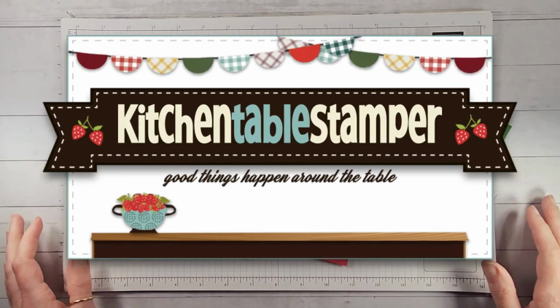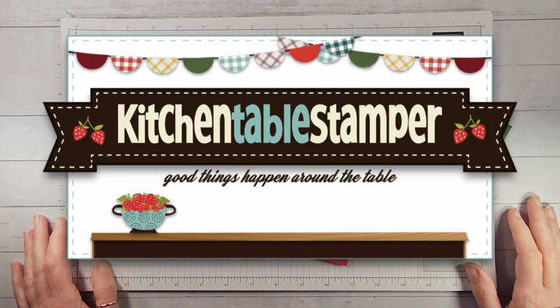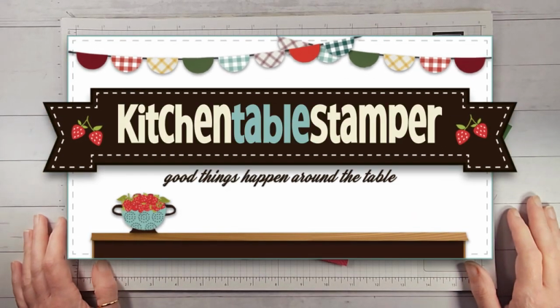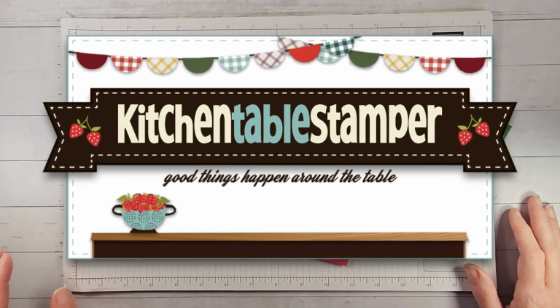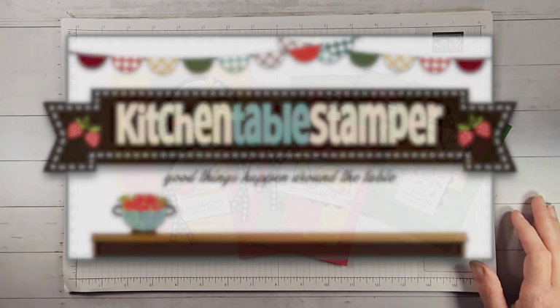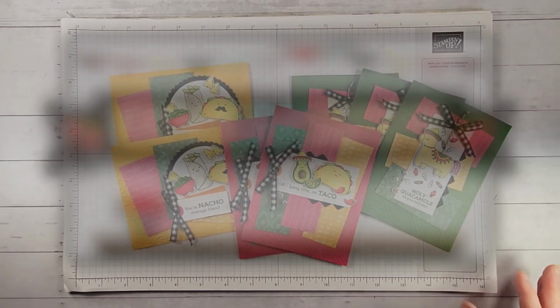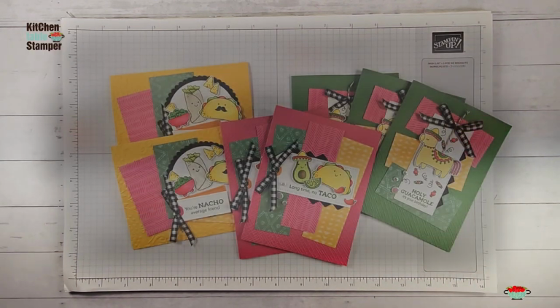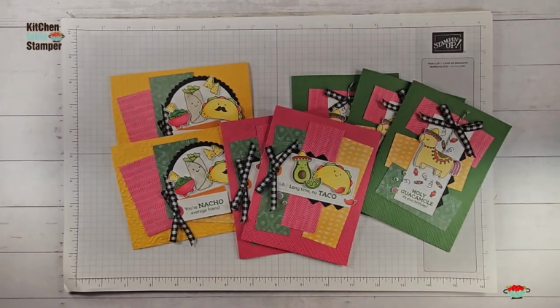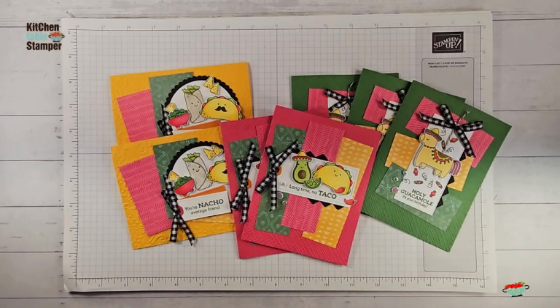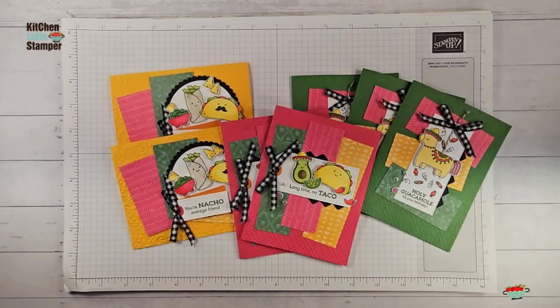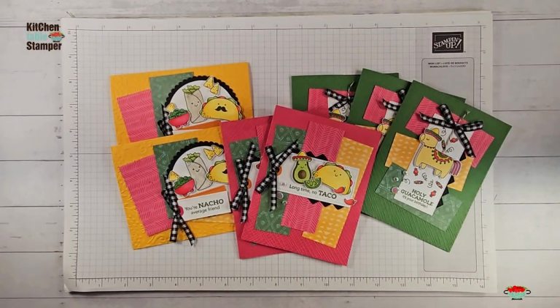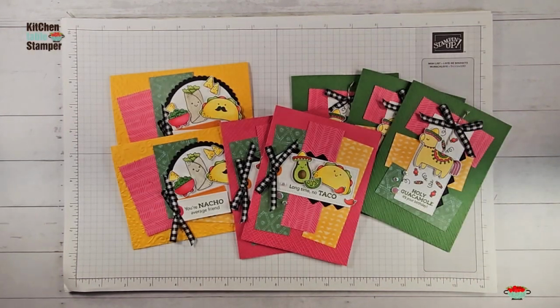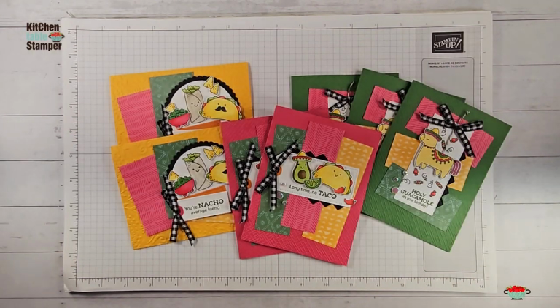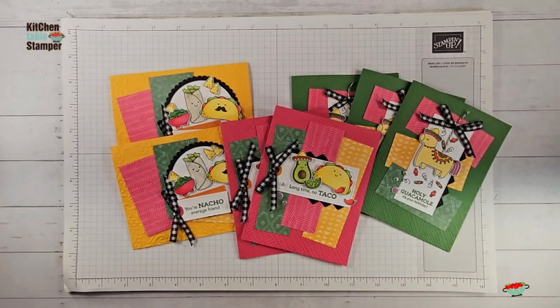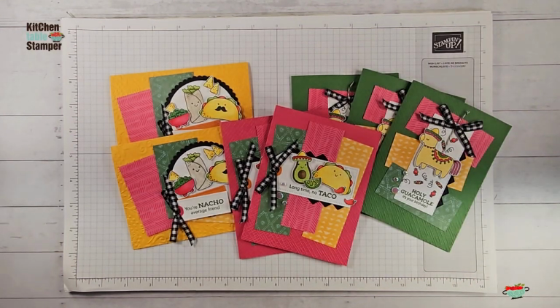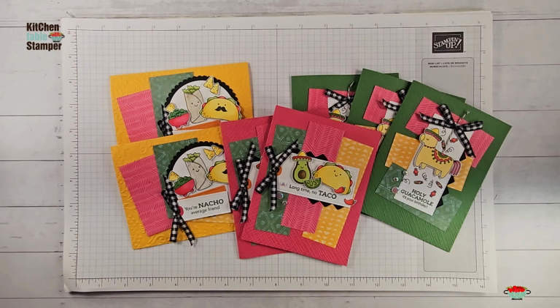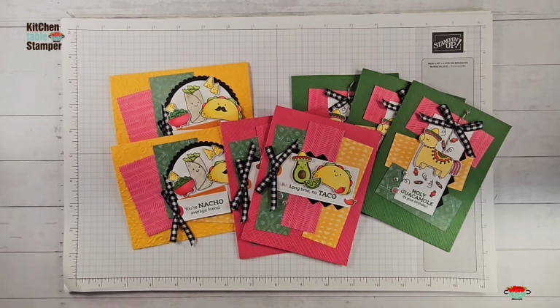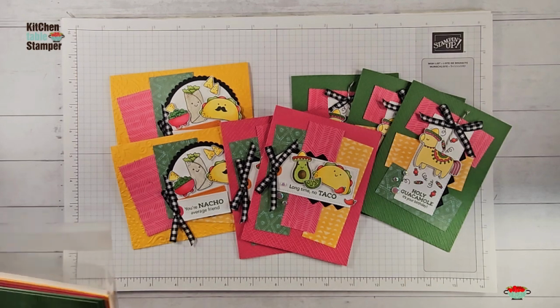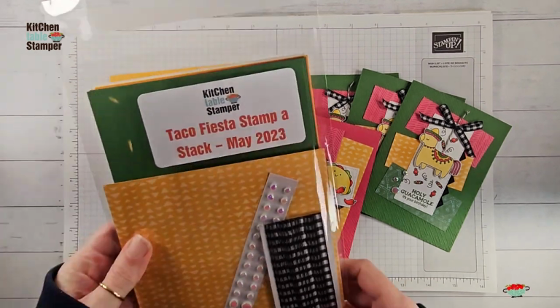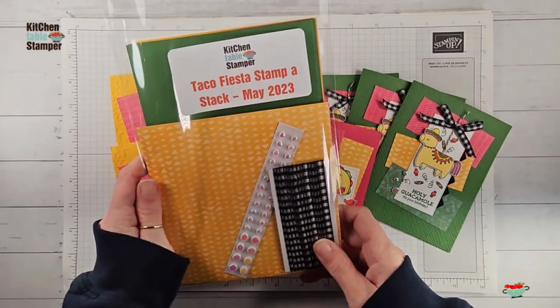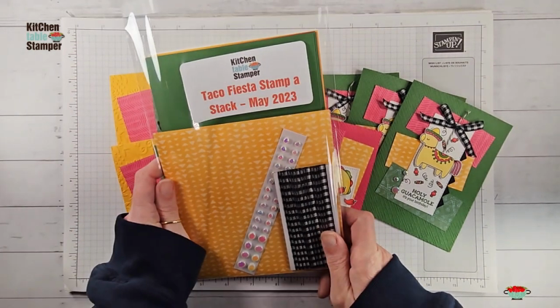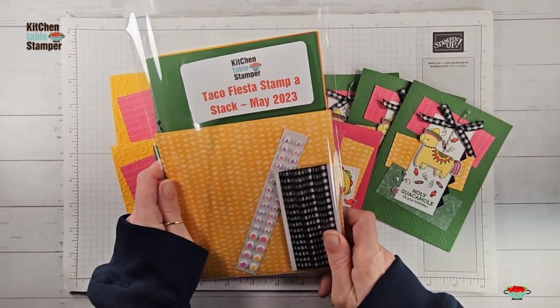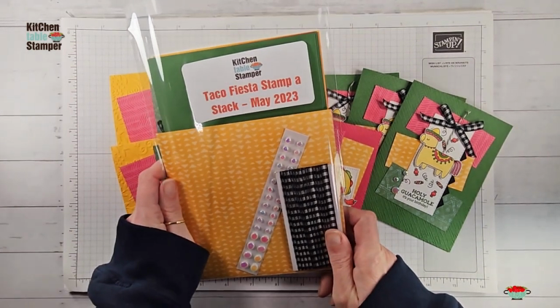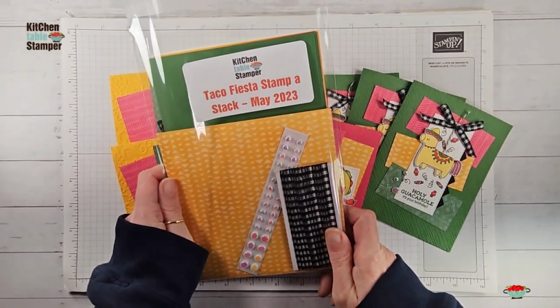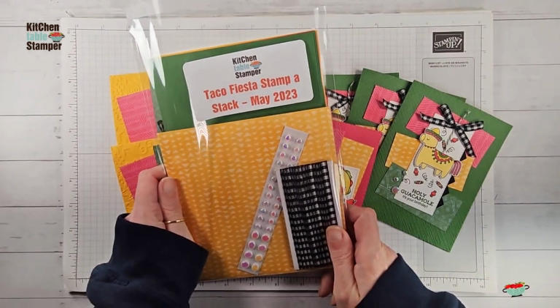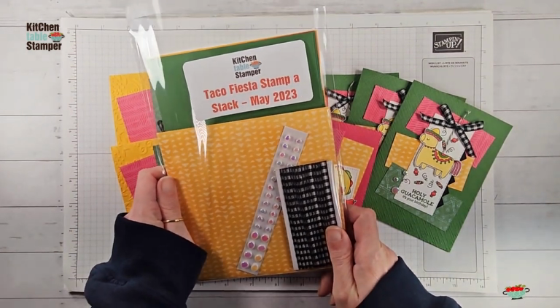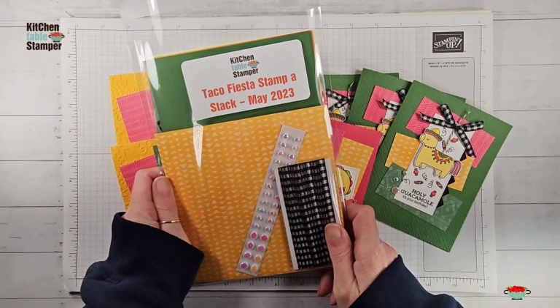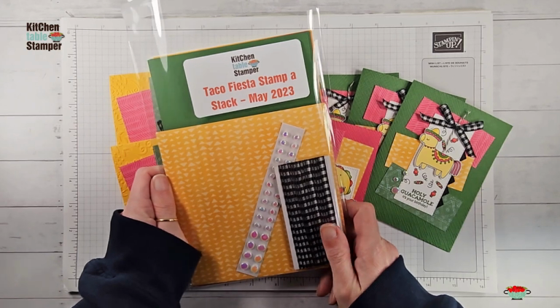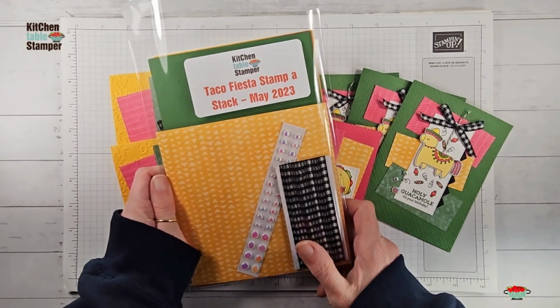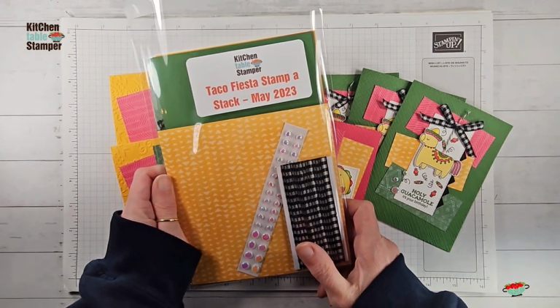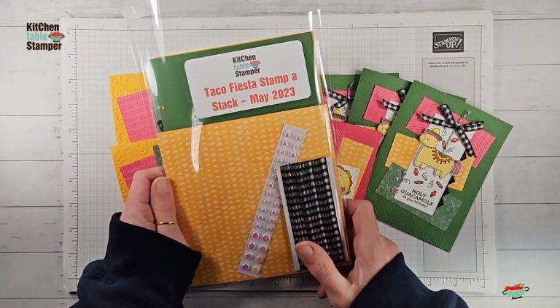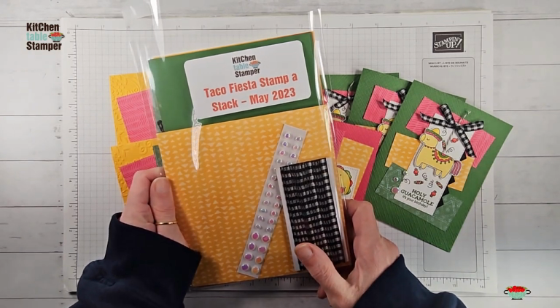Hey guys, welcome to video number three out of three in the Kitchen Table Stamper Taco Fiesta Stampa Stack. If you're just joining us in video number three, you should know that there might be some Taco Fiesta Stampa Stack class packets available for you.